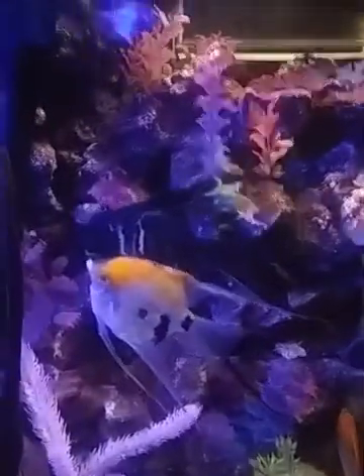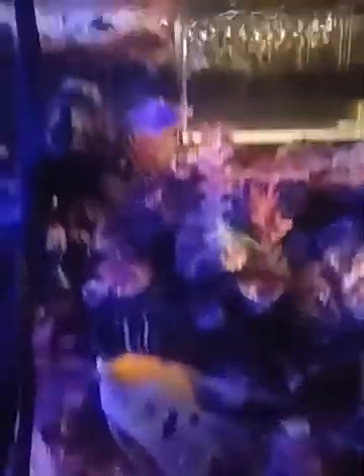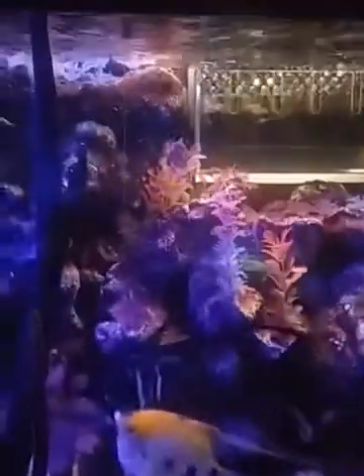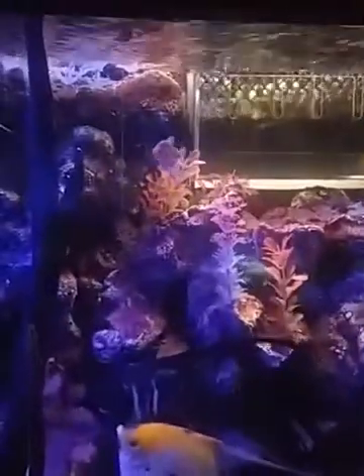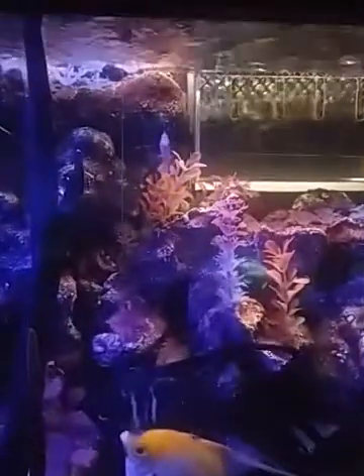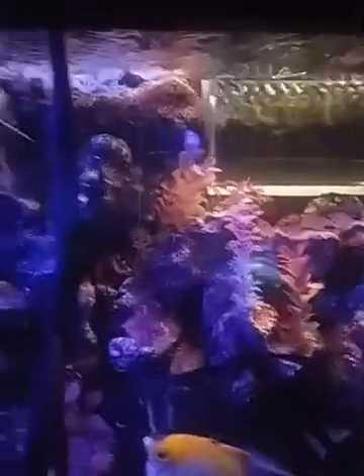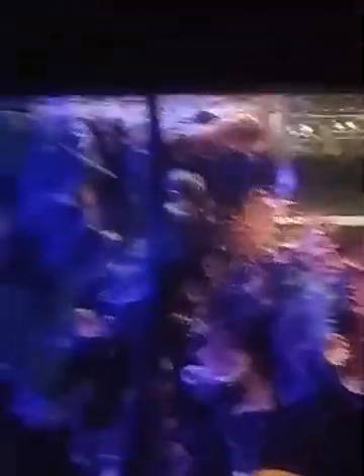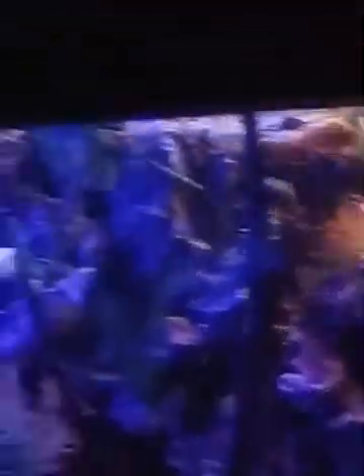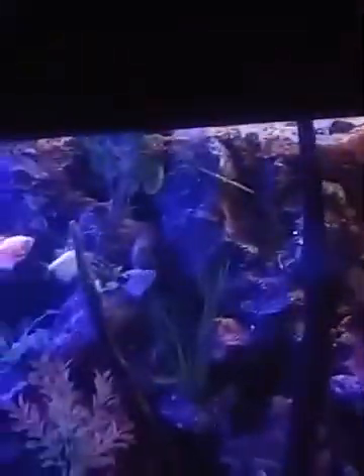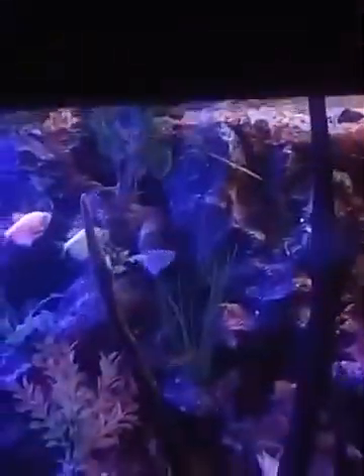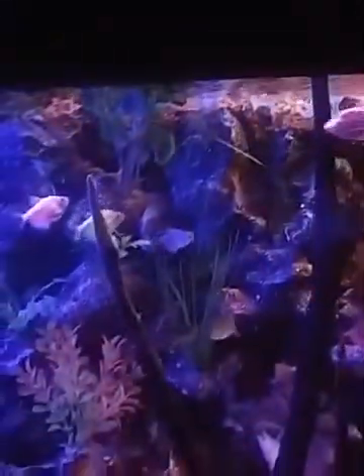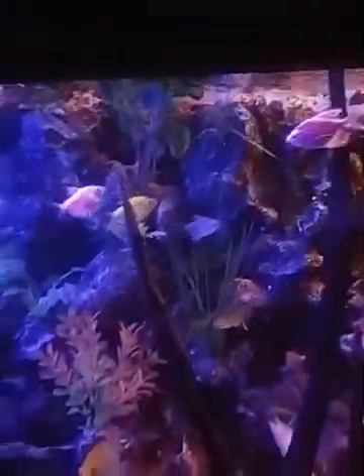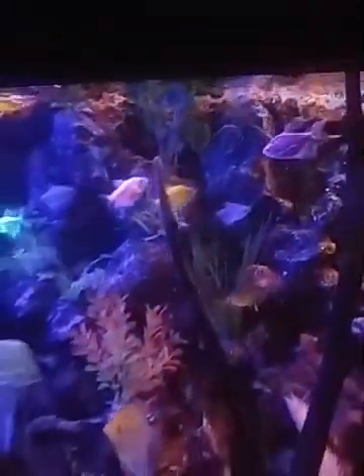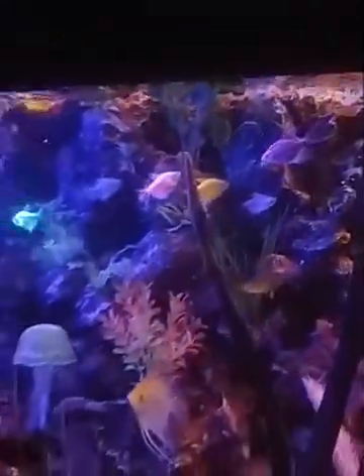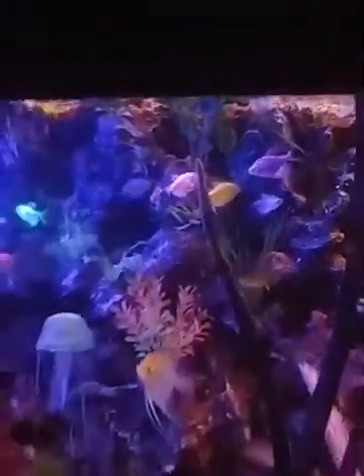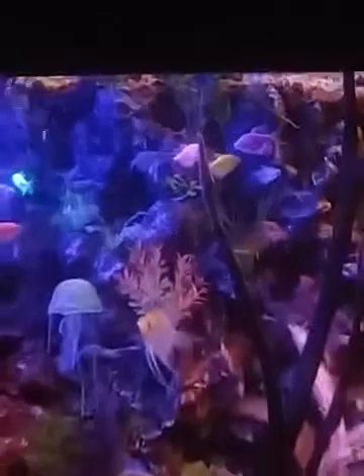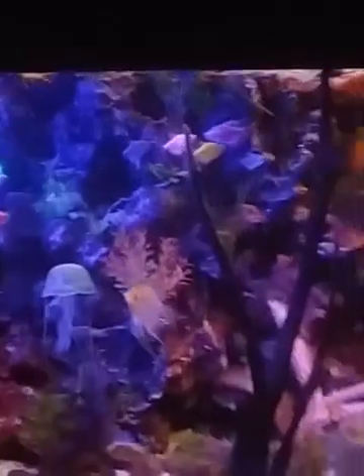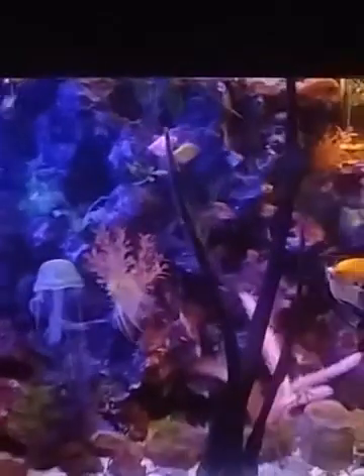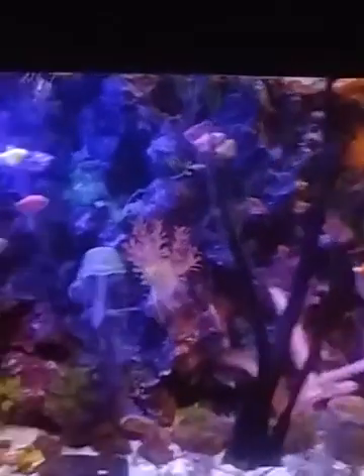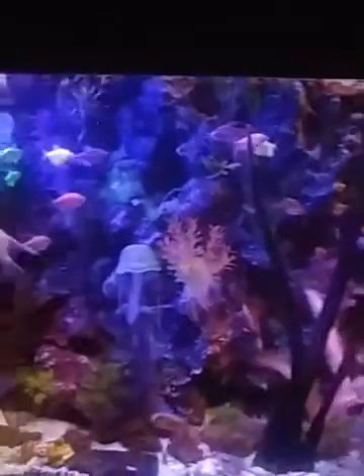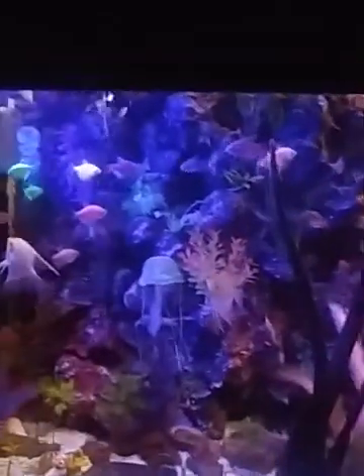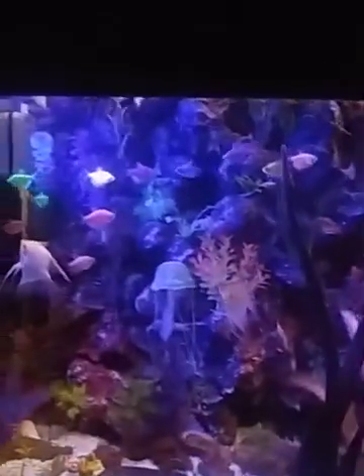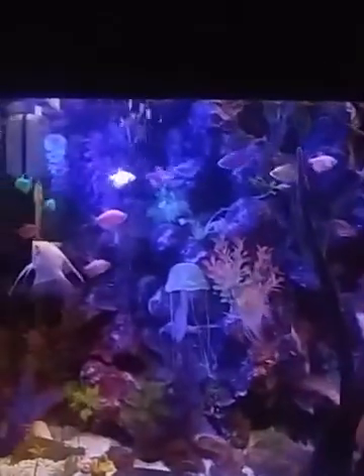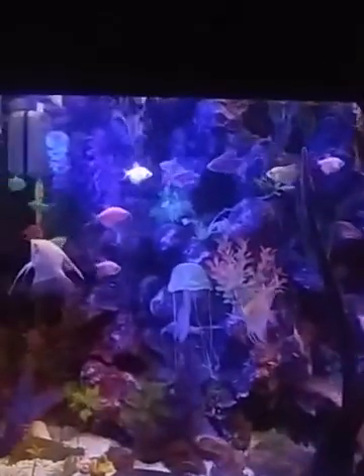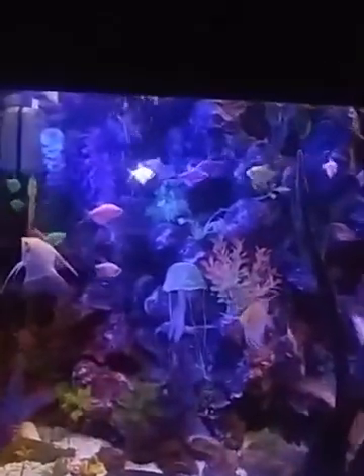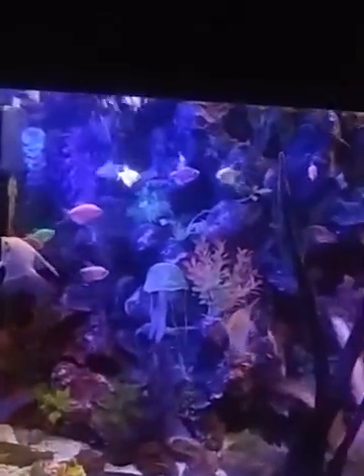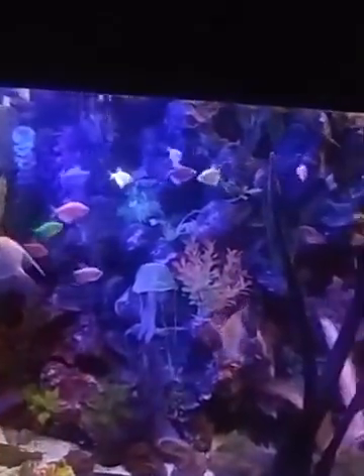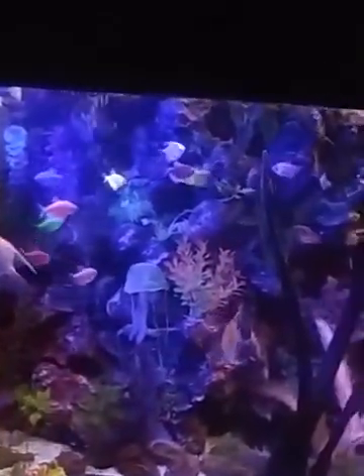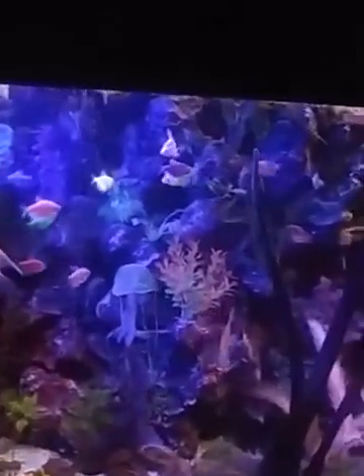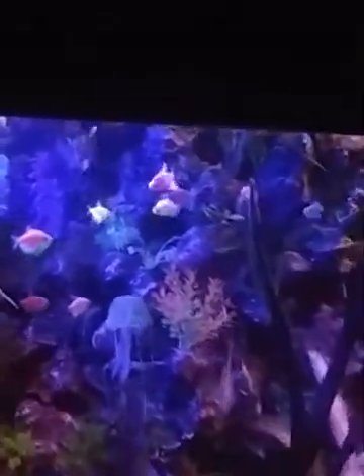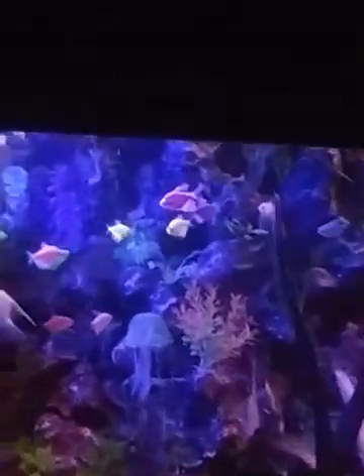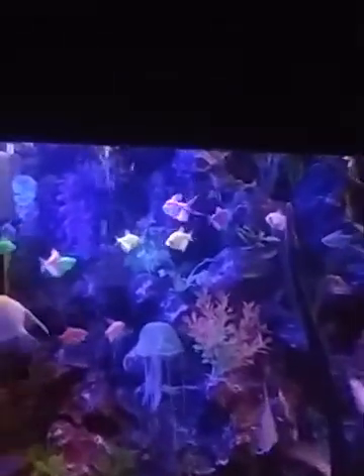Angel fish, some glow fish. They have a blue light in there that makes some of them glow.